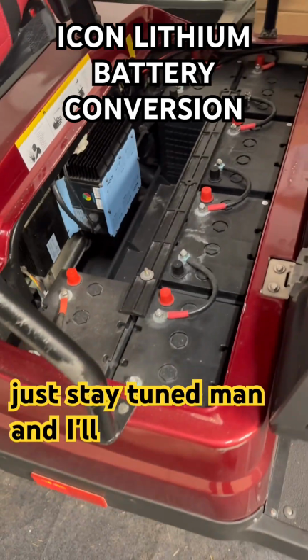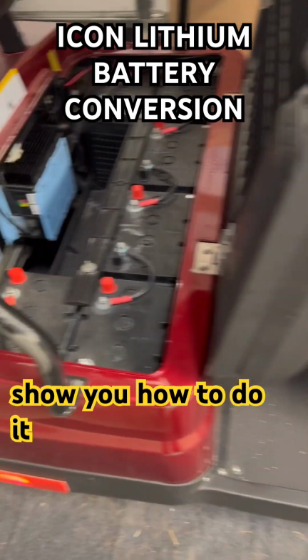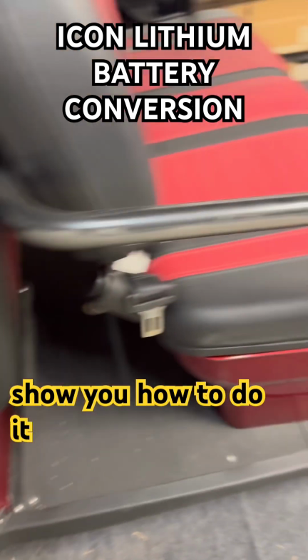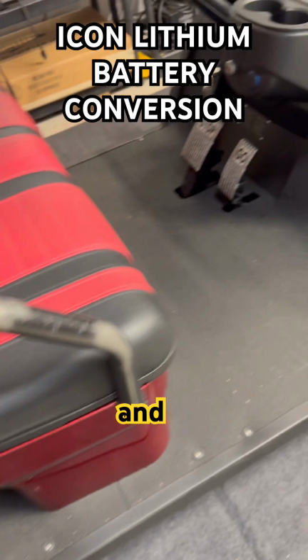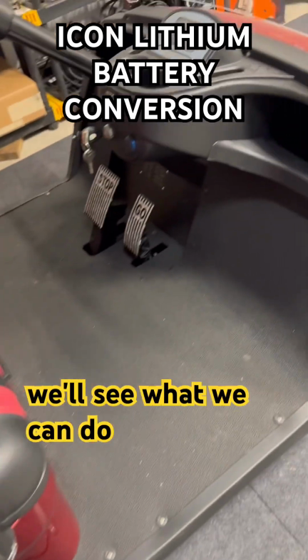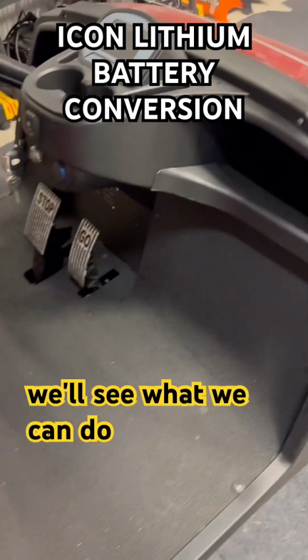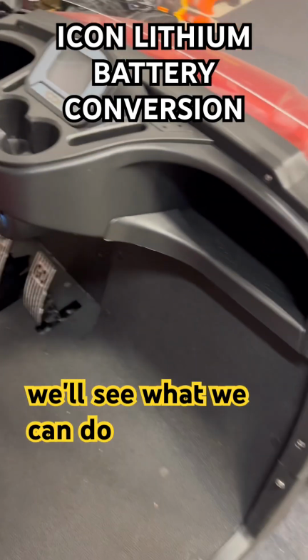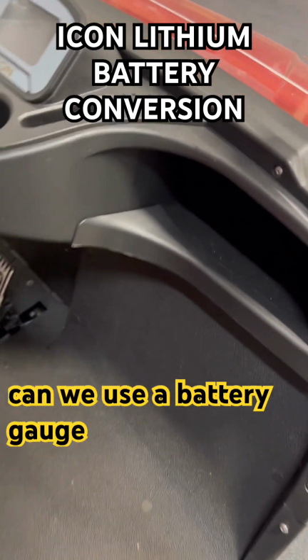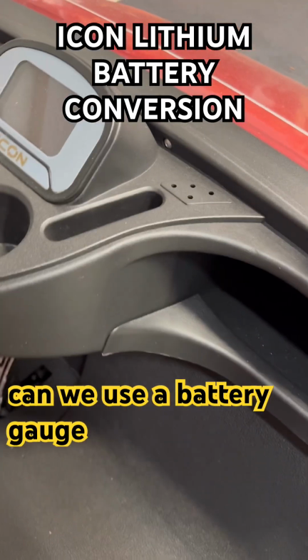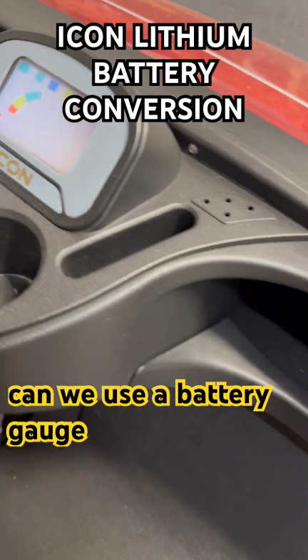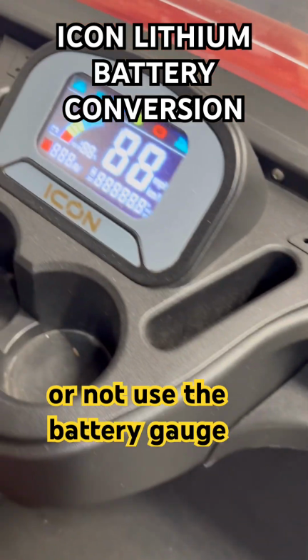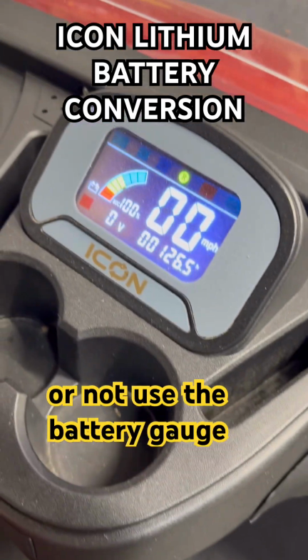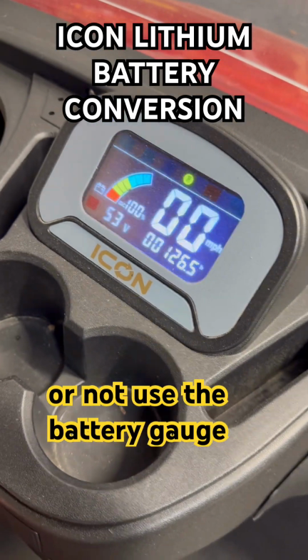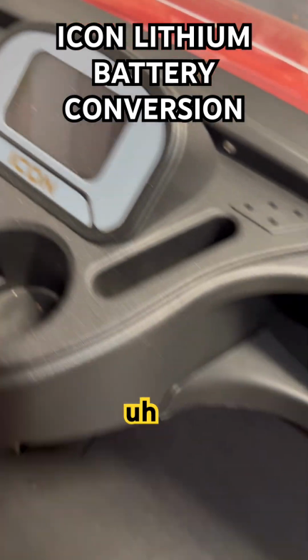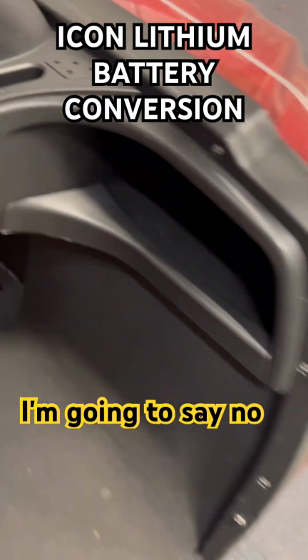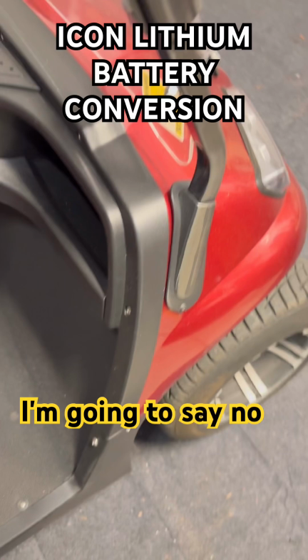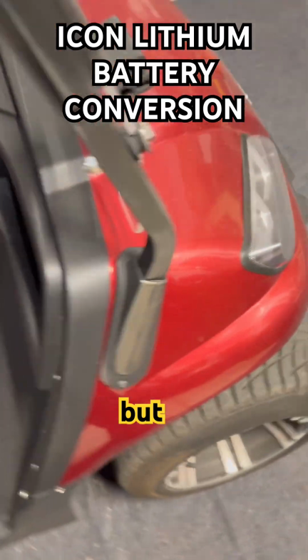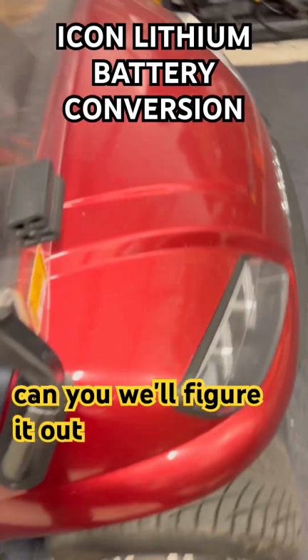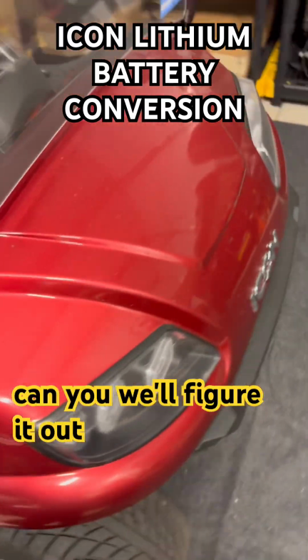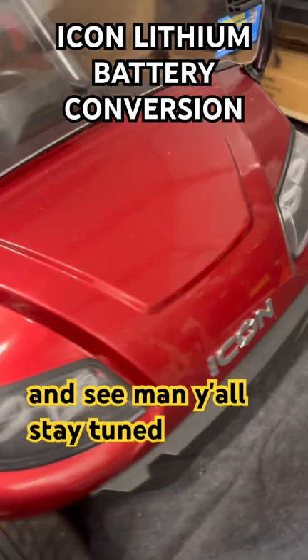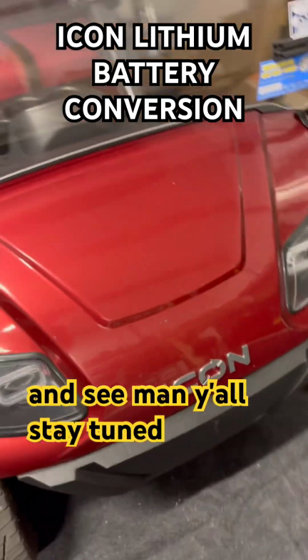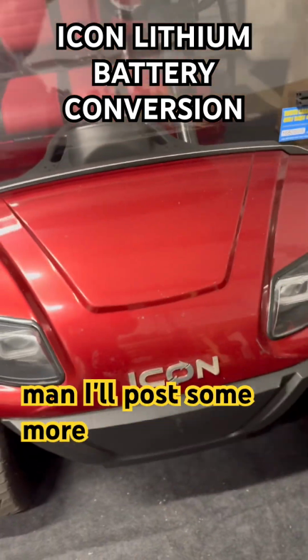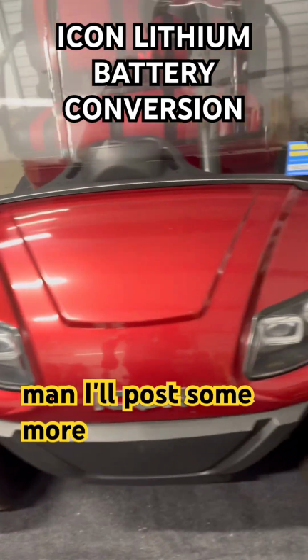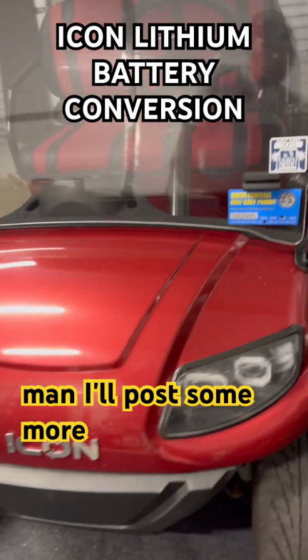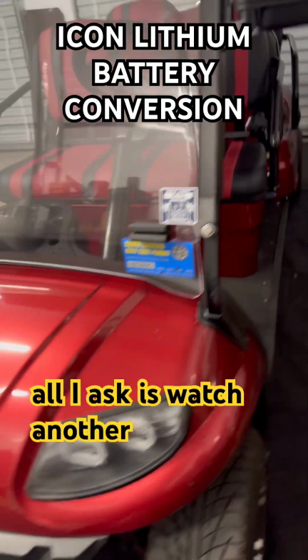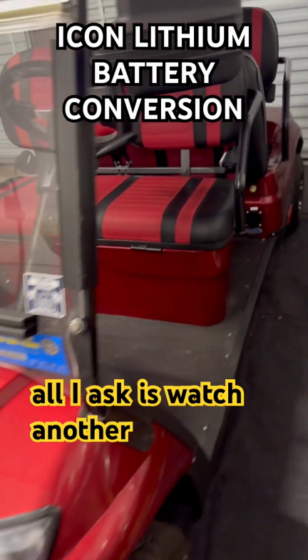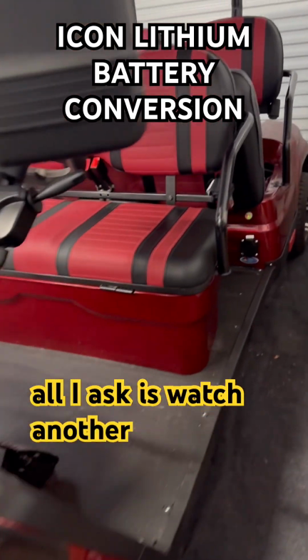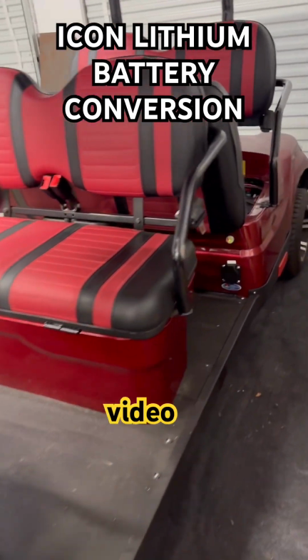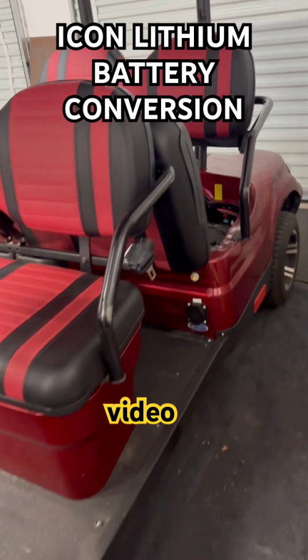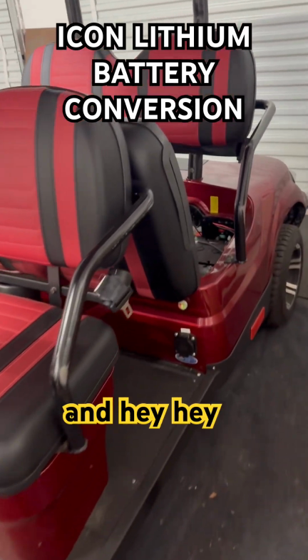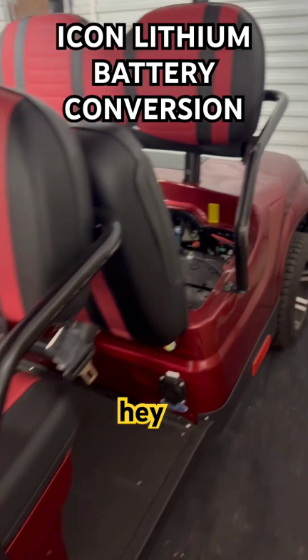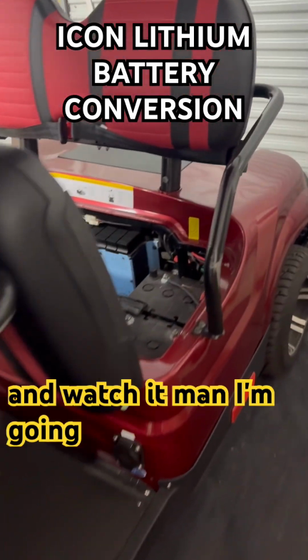I'll show you how to do it and we'll see what we can do. Can we use a battery gauge or not? I'm going to say no, but can you? We'll figure it out and see.